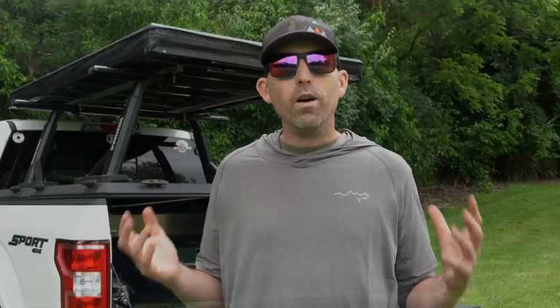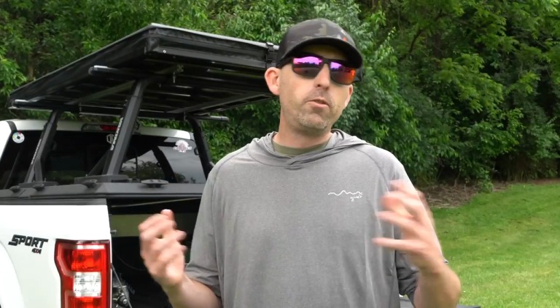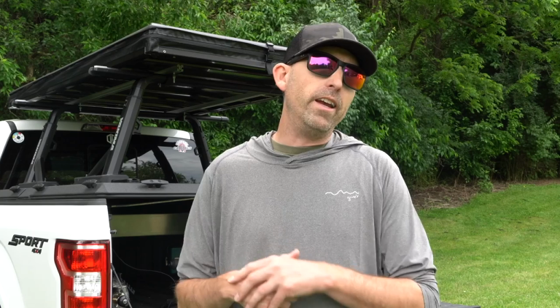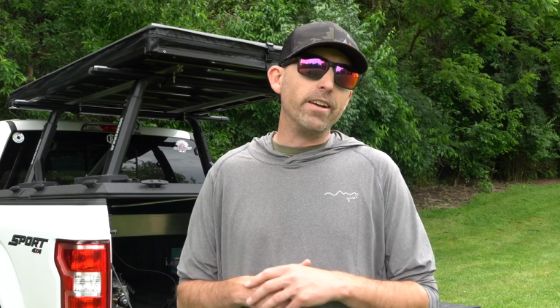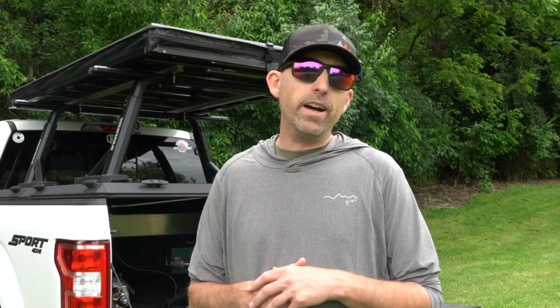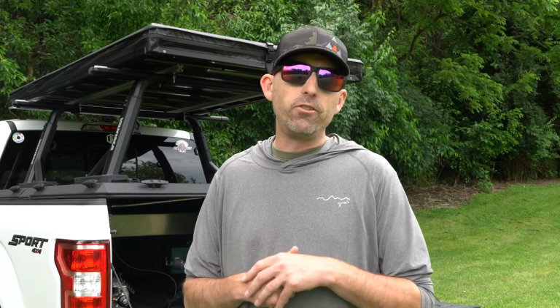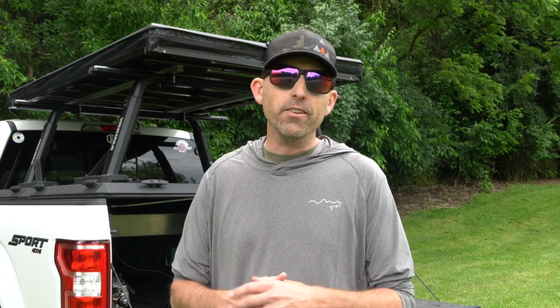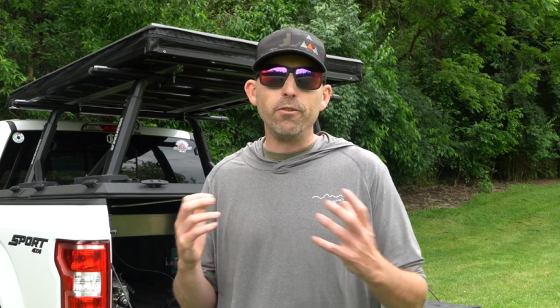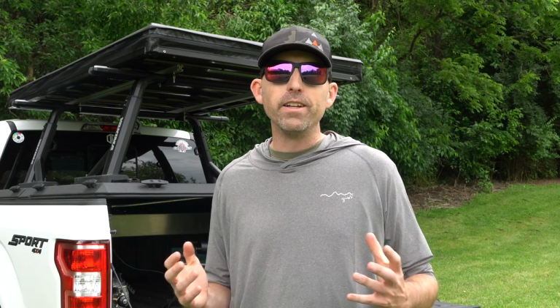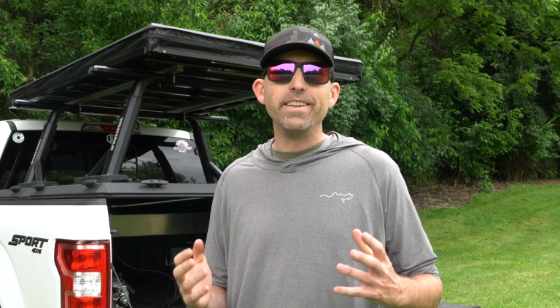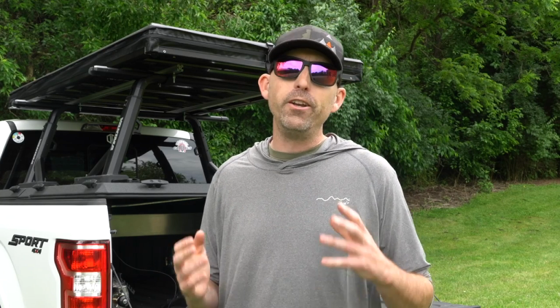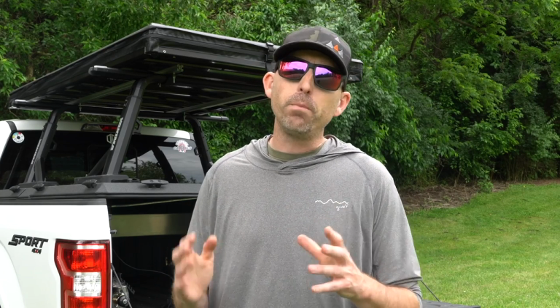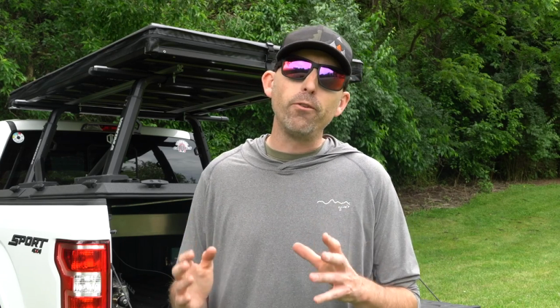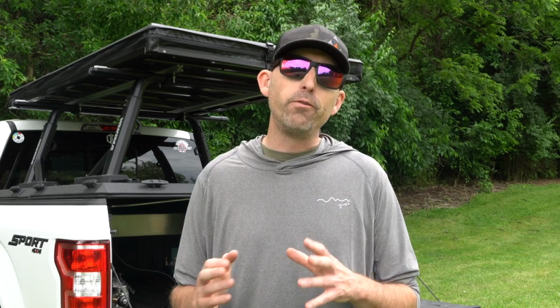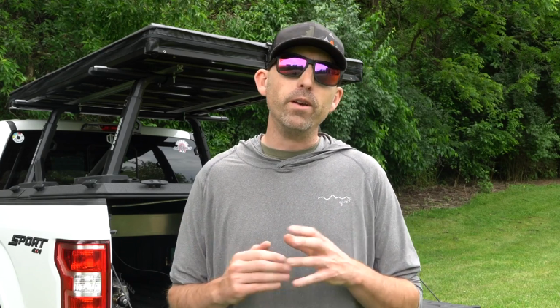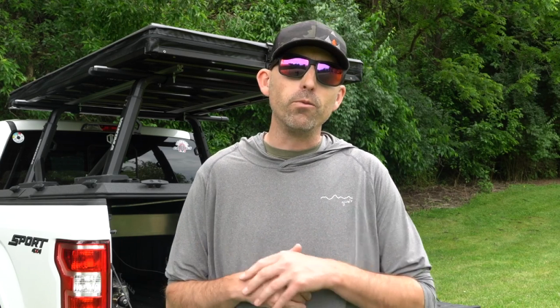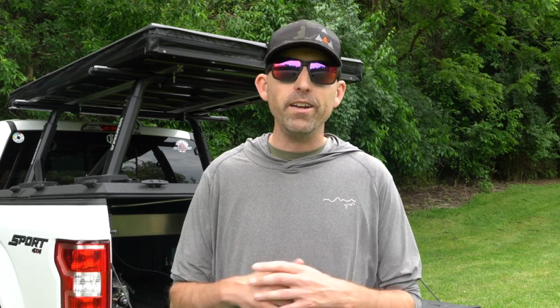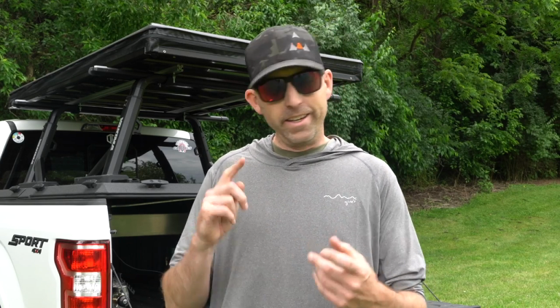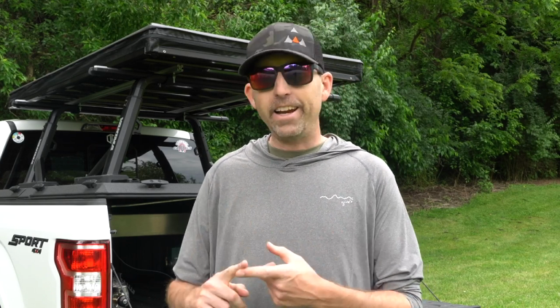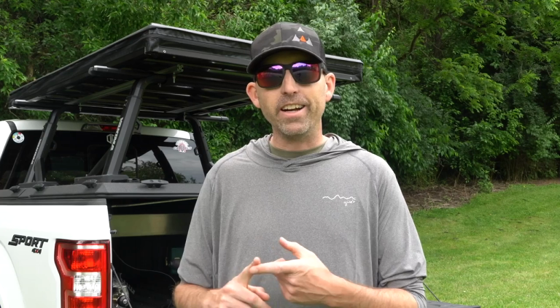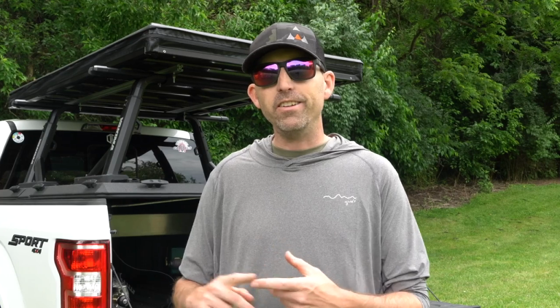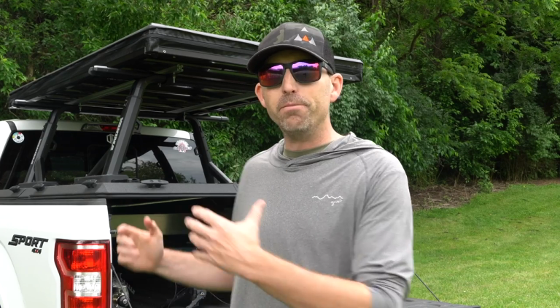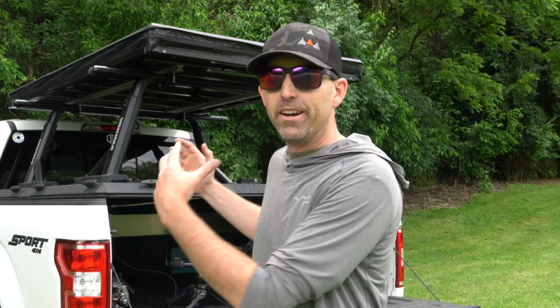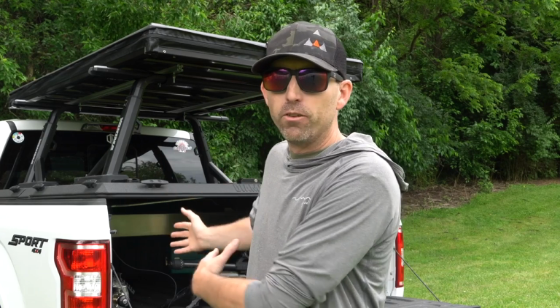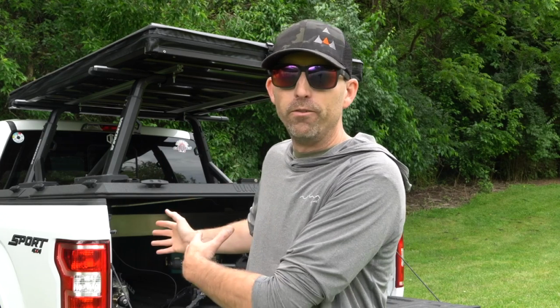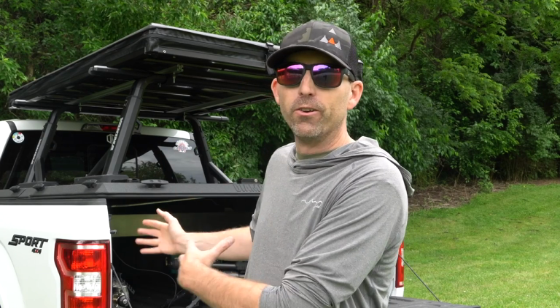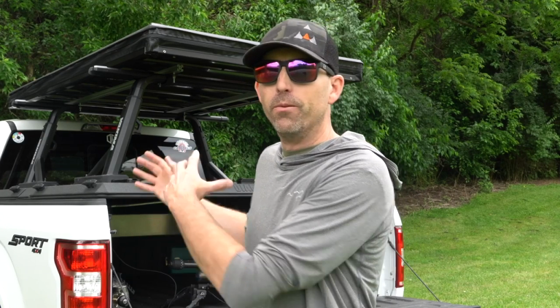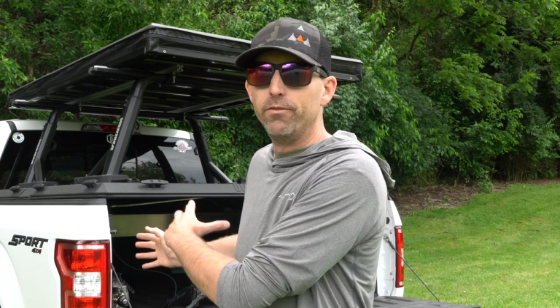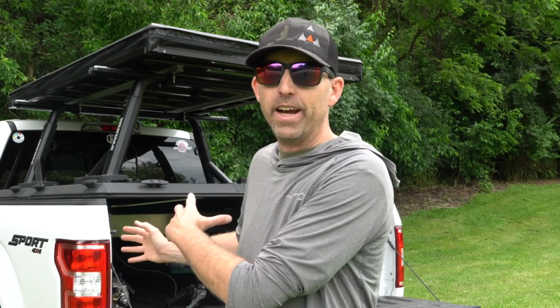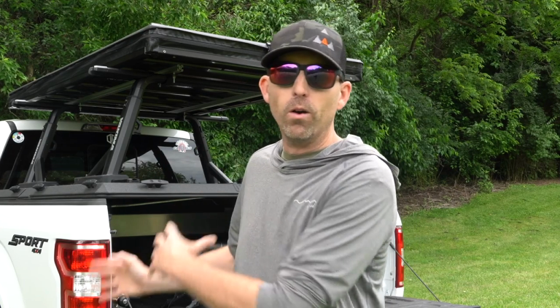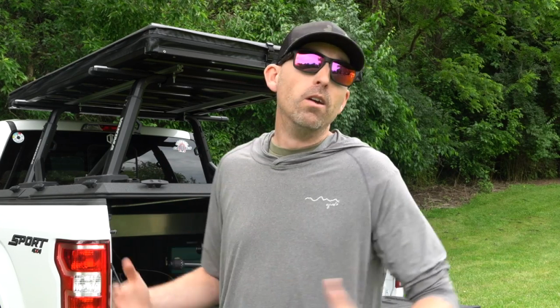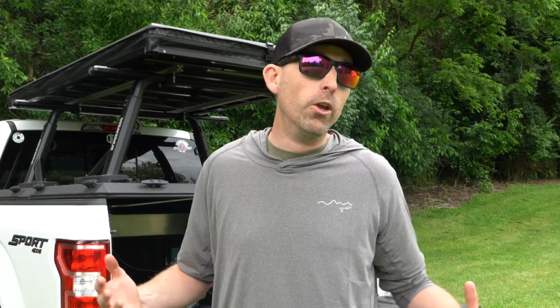Welcome to the Airgun Advisor channel. Now if you clicked on this video, it's probably for one of two reasons. One, you're into air guns and you love my air gun support vehicle and you want to find out more. Two,